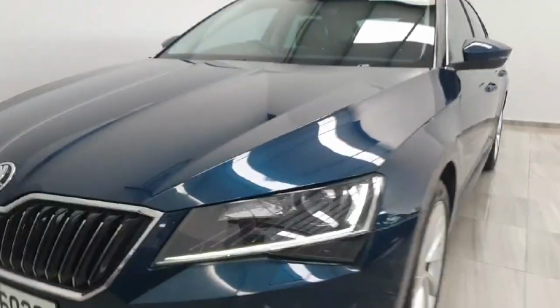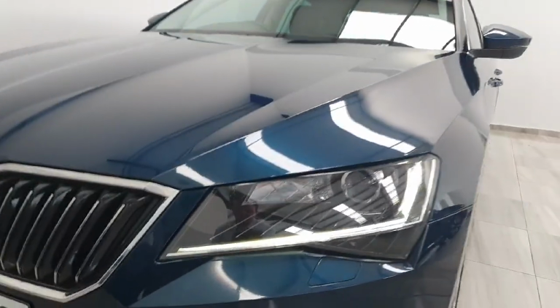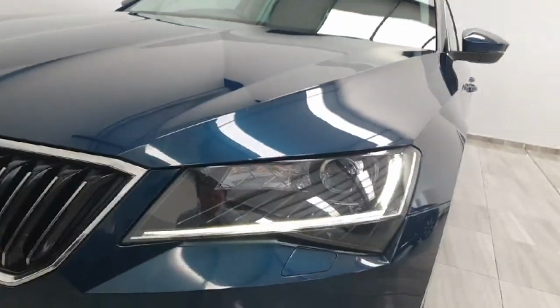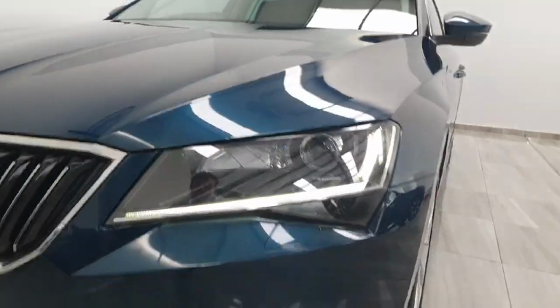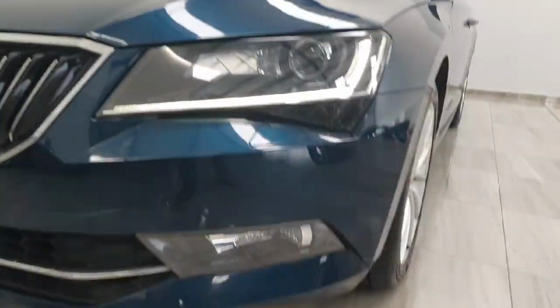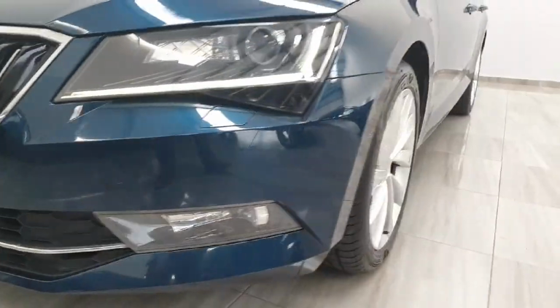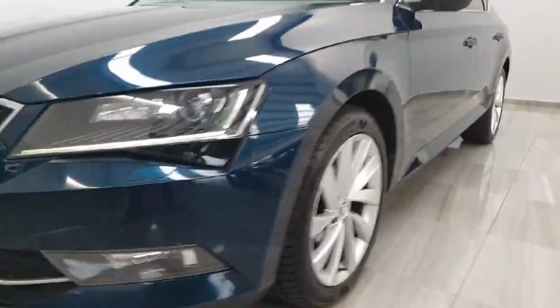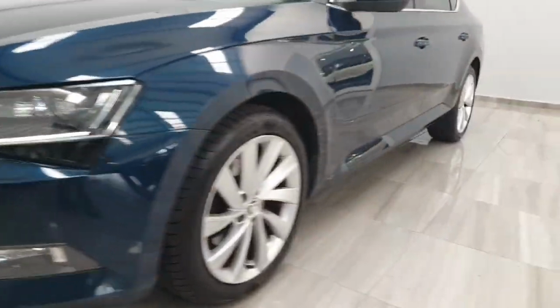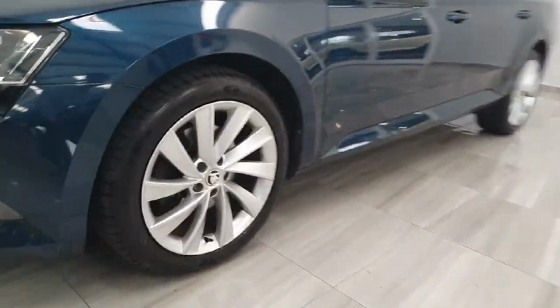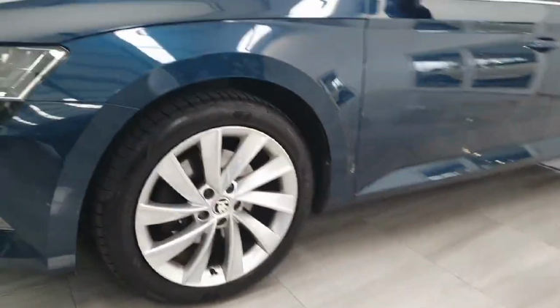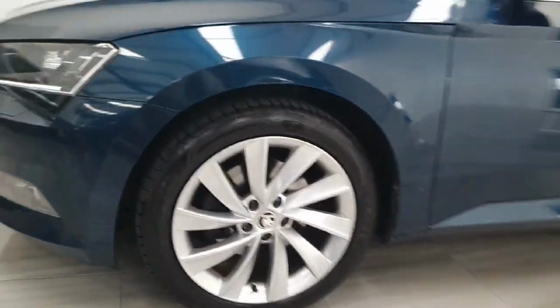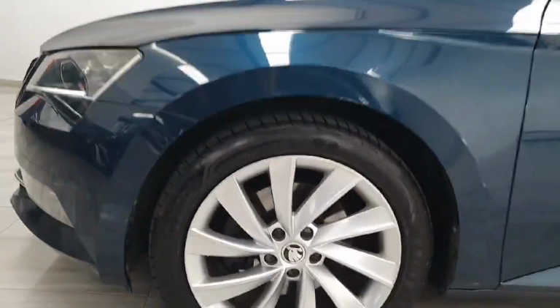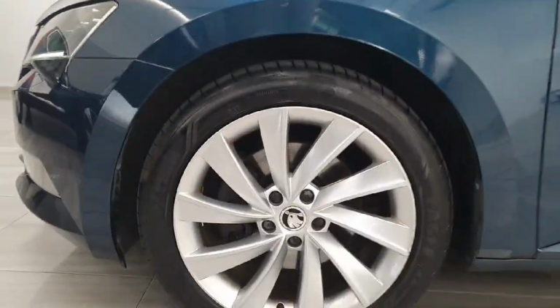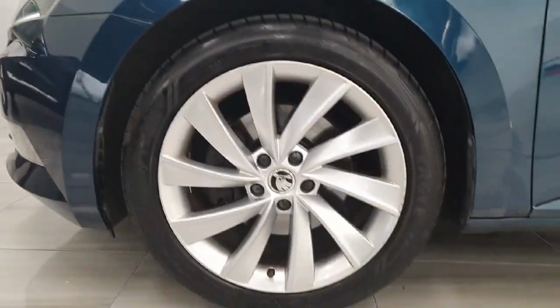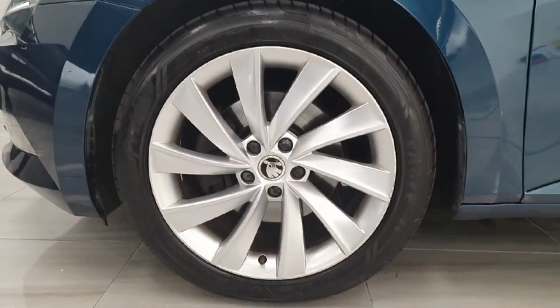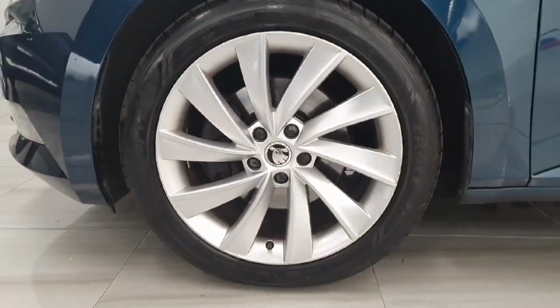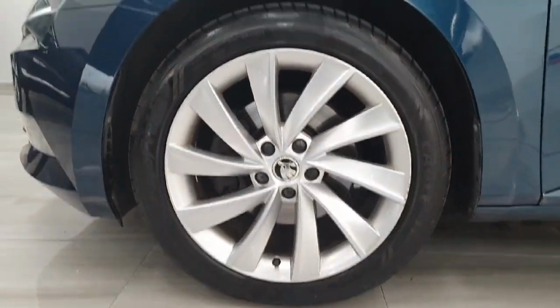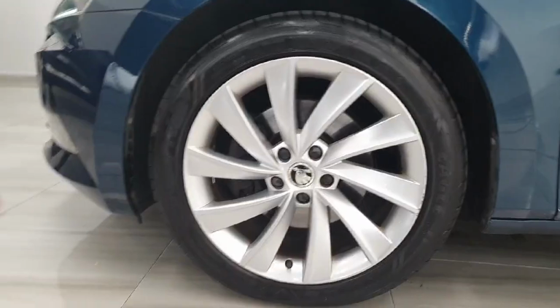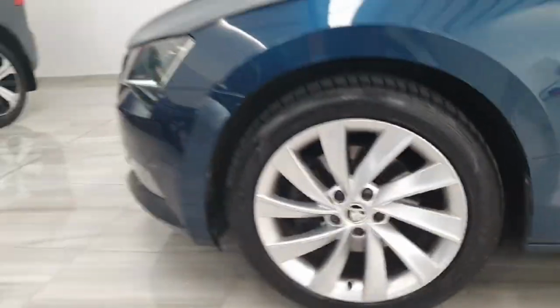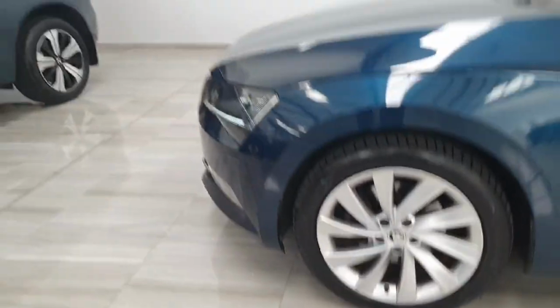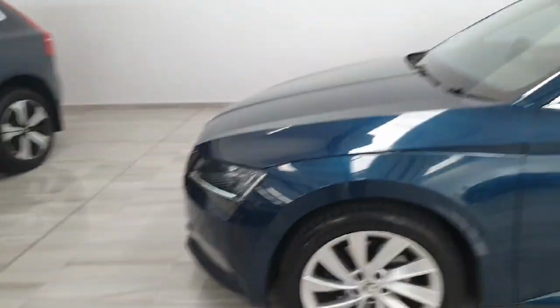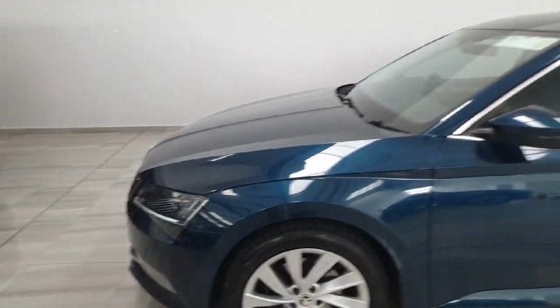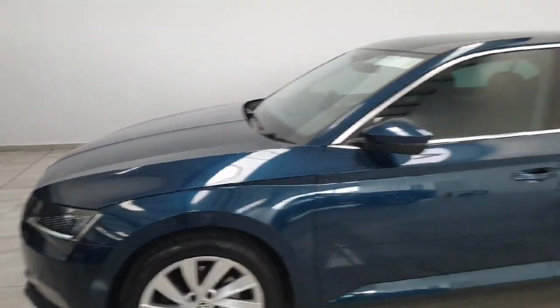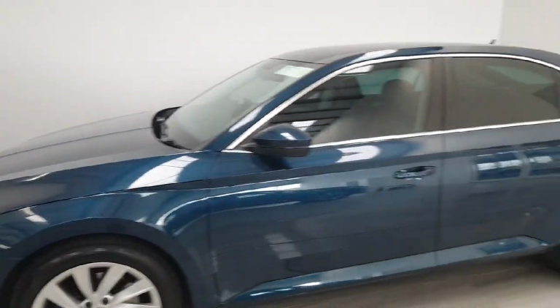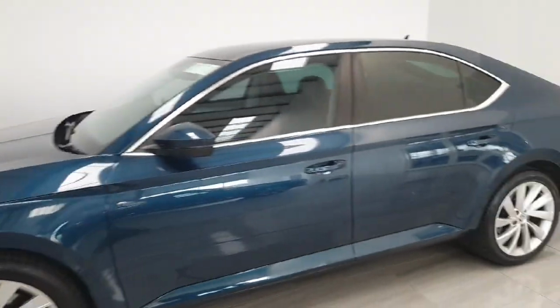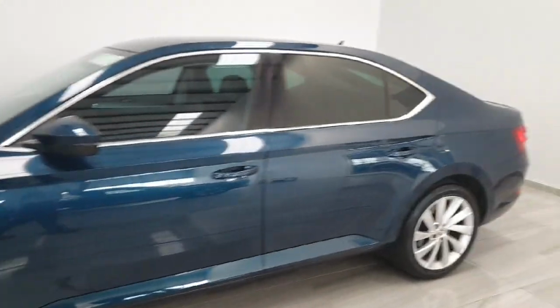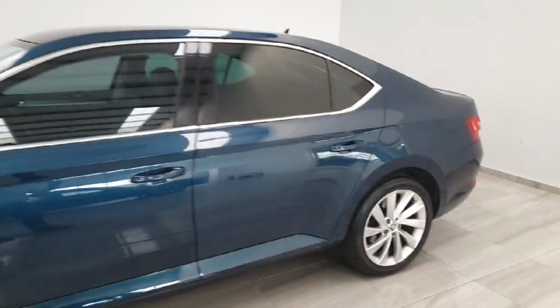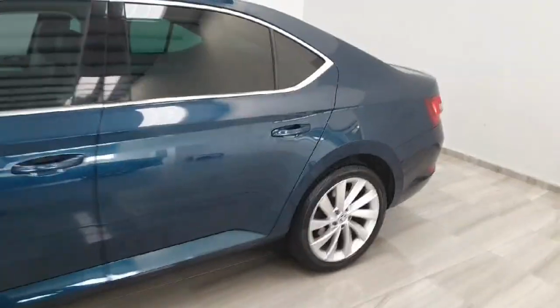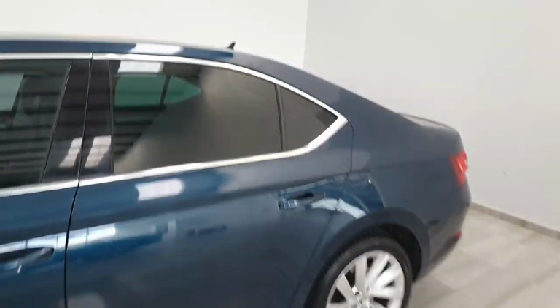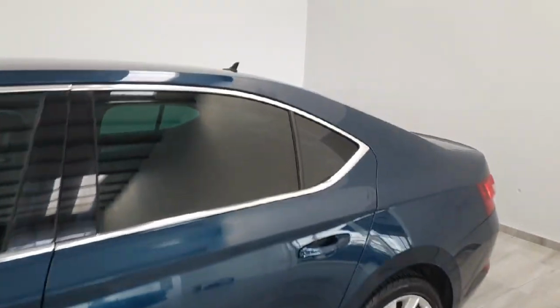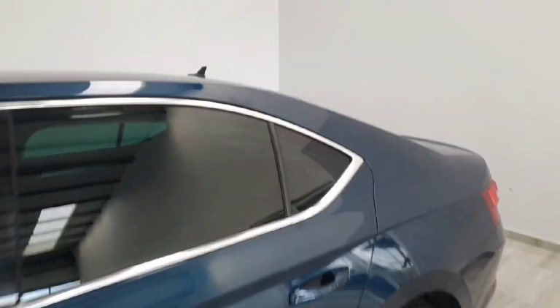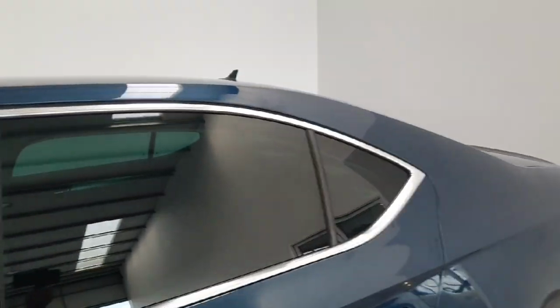It does feature daytime running lights with front fog lights, and you do have nice upgraded alloy wheels on the Ambition model. As you can see, the bodywork is in very nice condition, and there is rear privacy glass on the car.